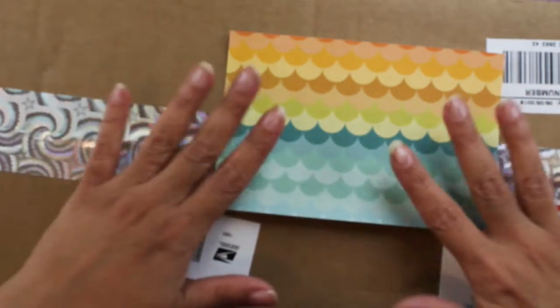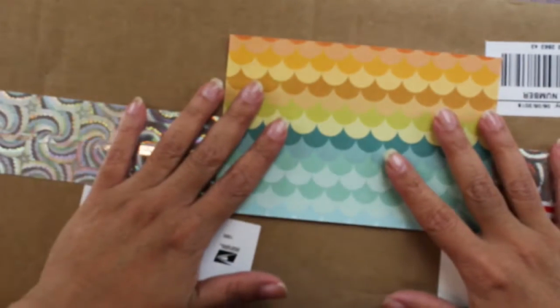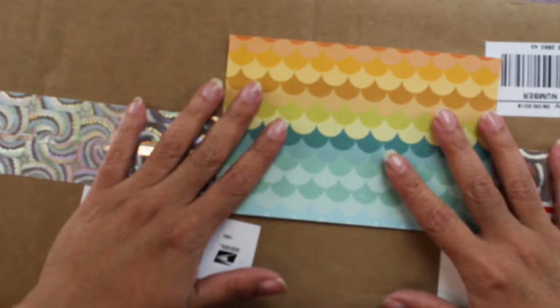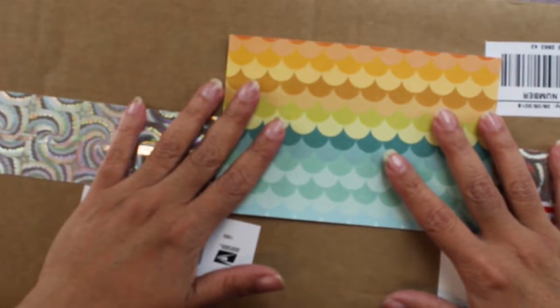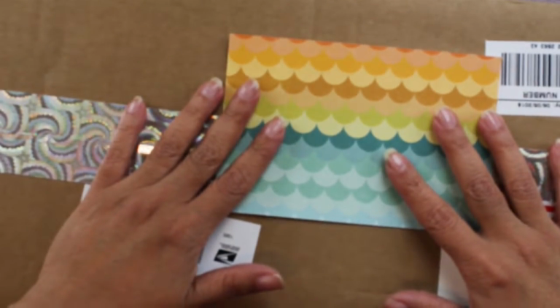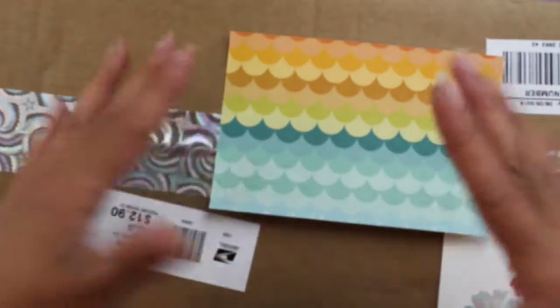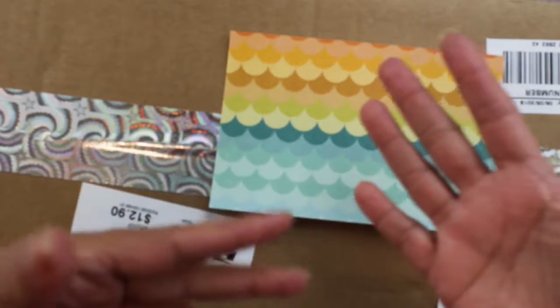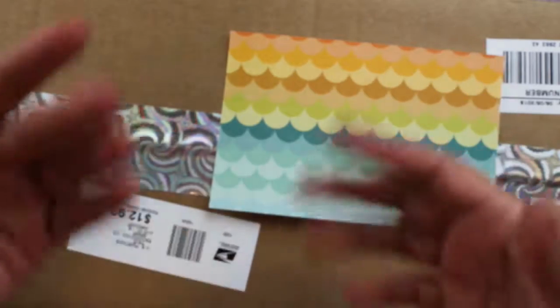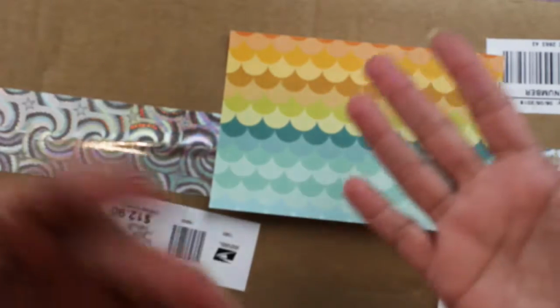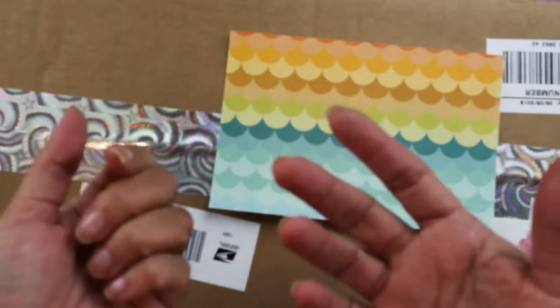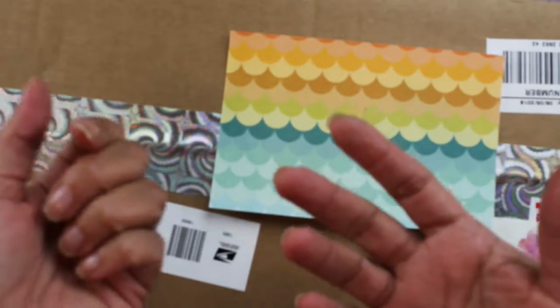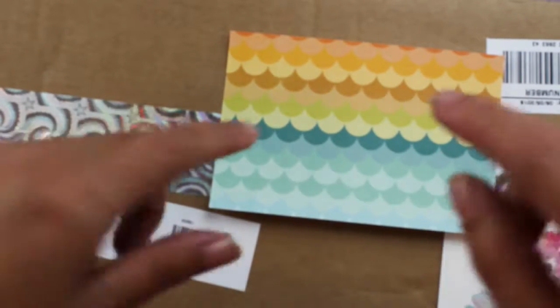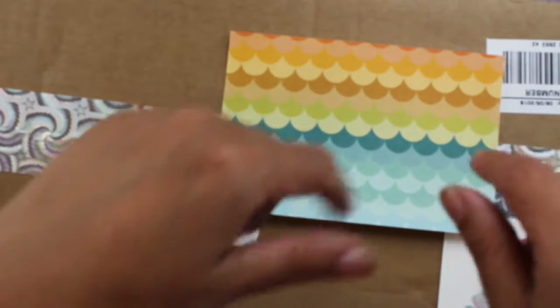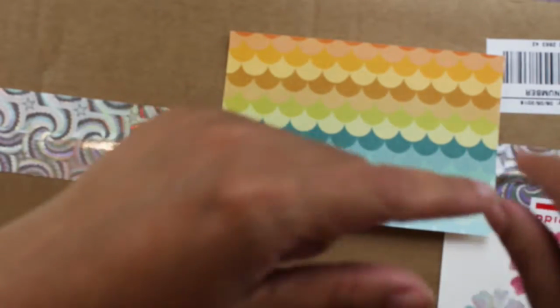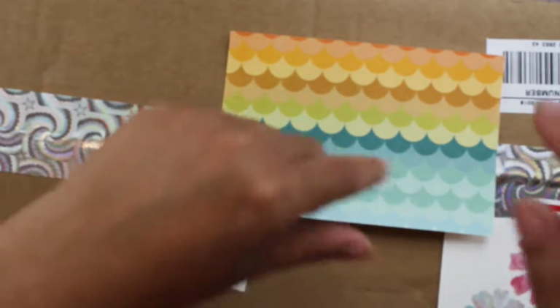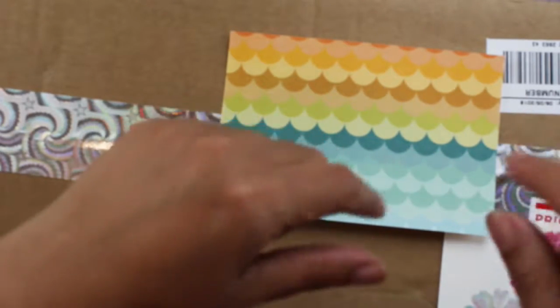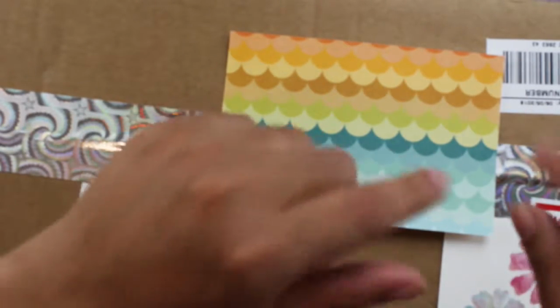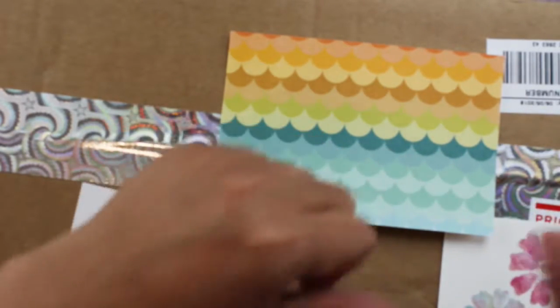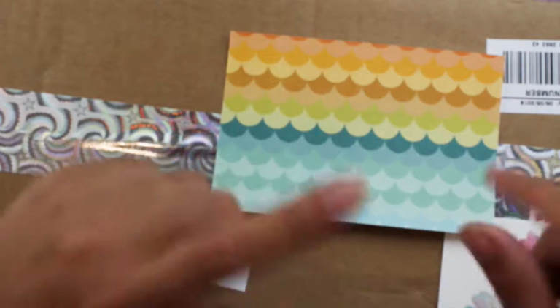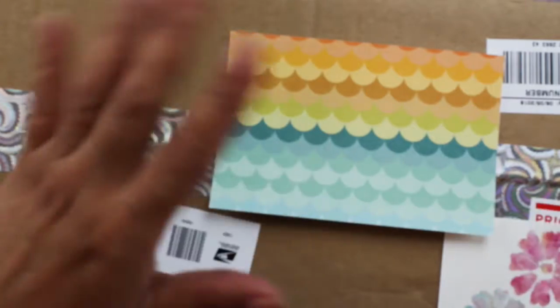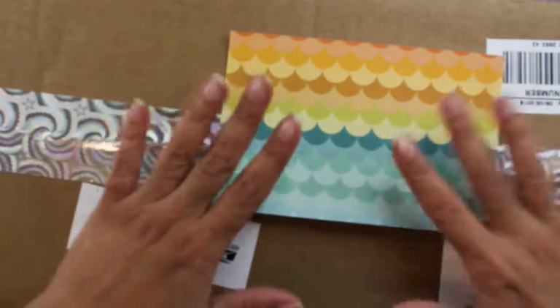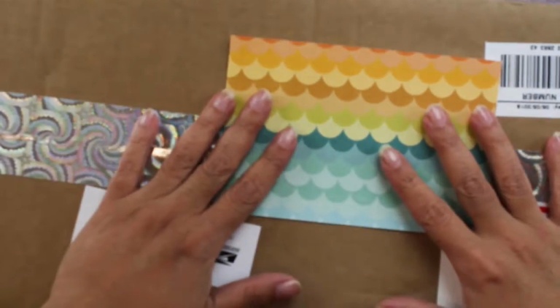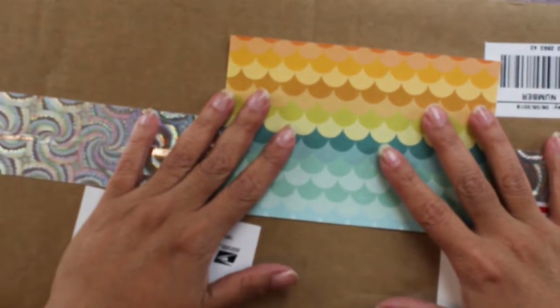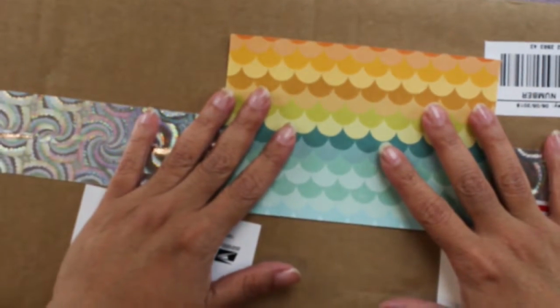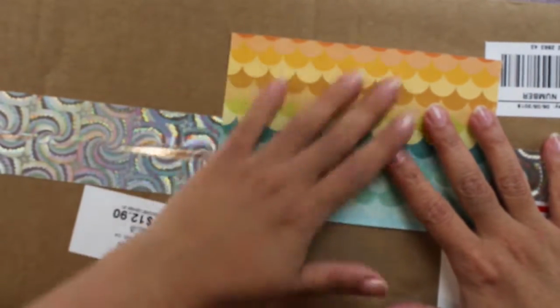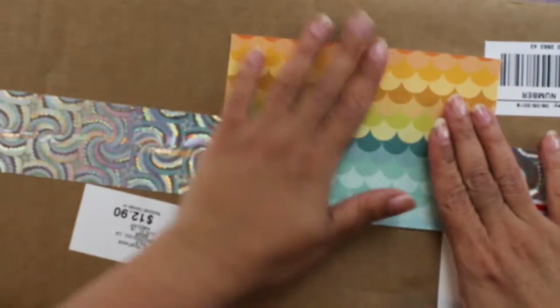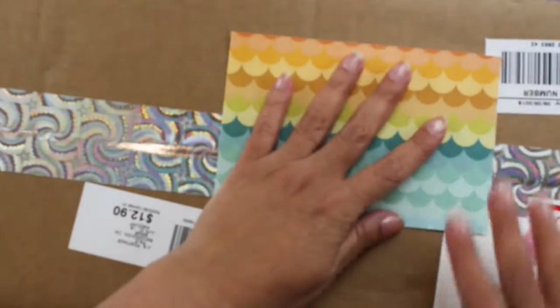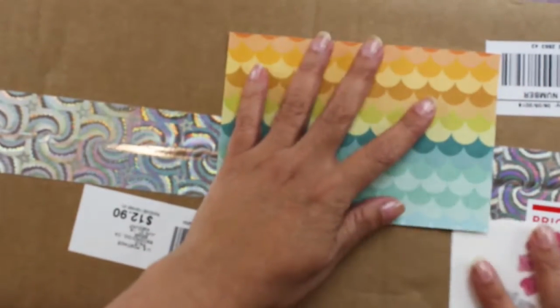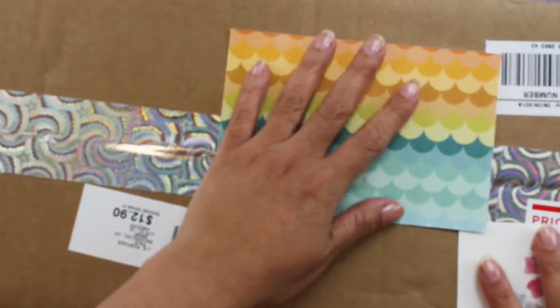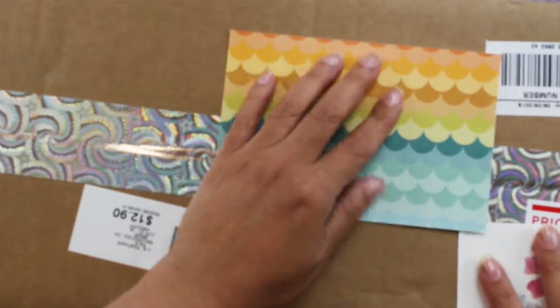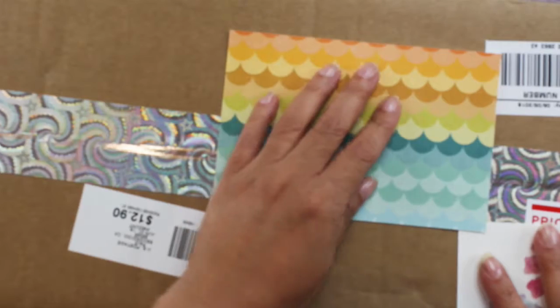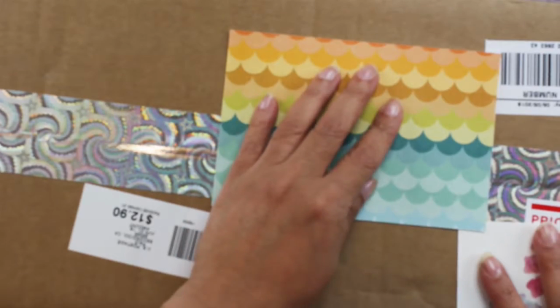If you would like to see these types of videos, just leave me a comment or click the red subscribe button and subscribe to my channel. I've covered the addresses just for privacy reasons.